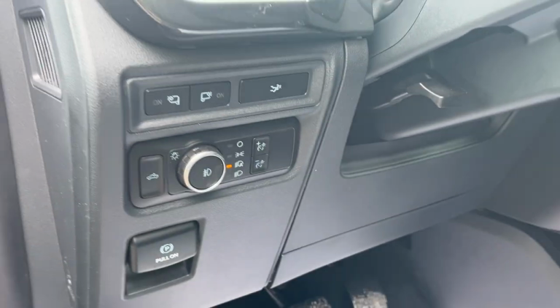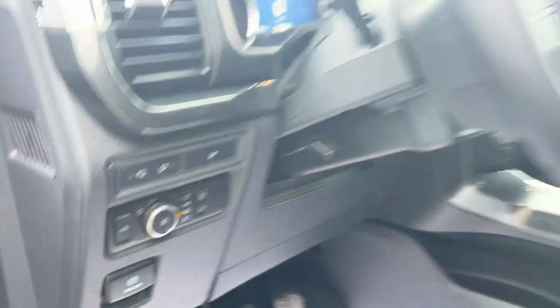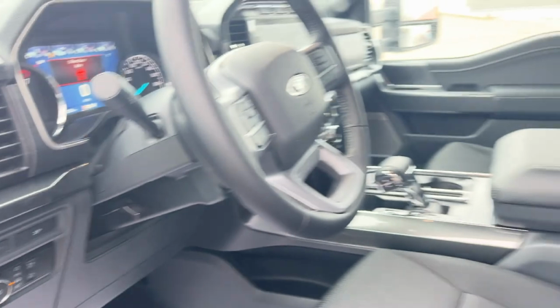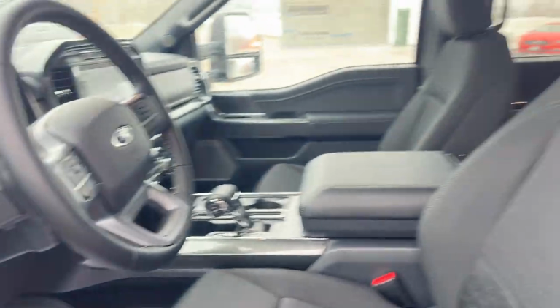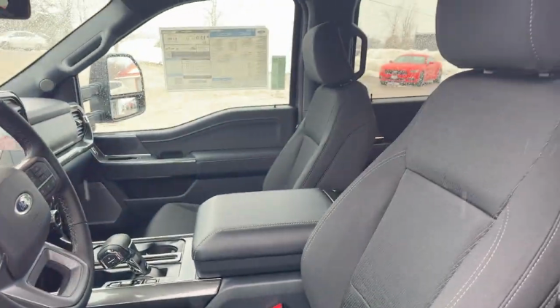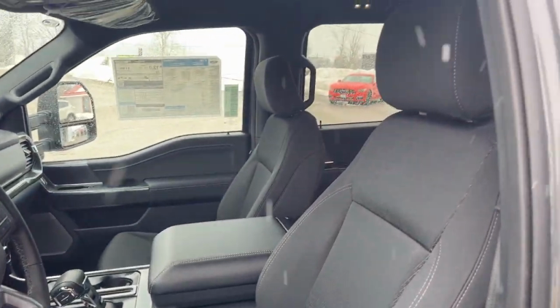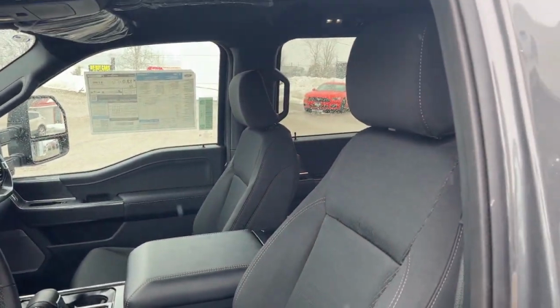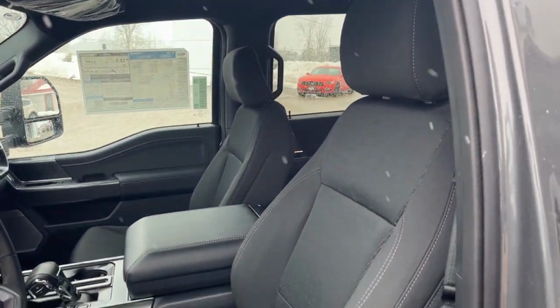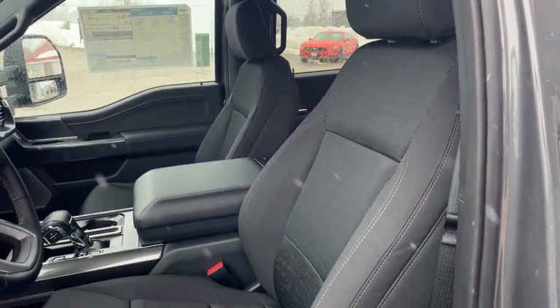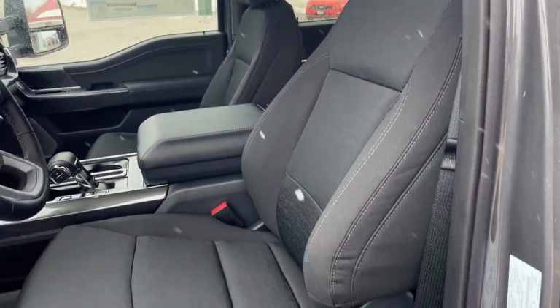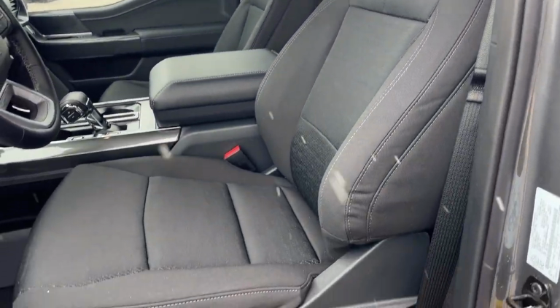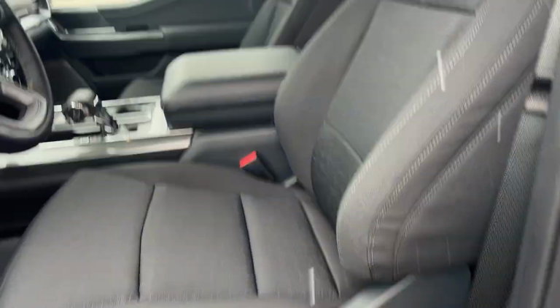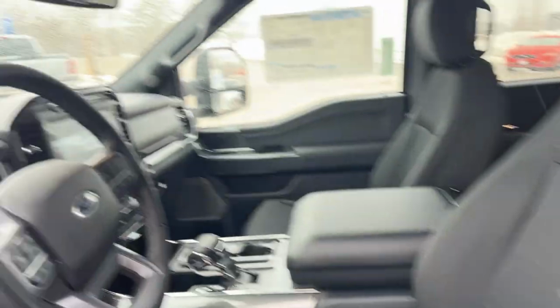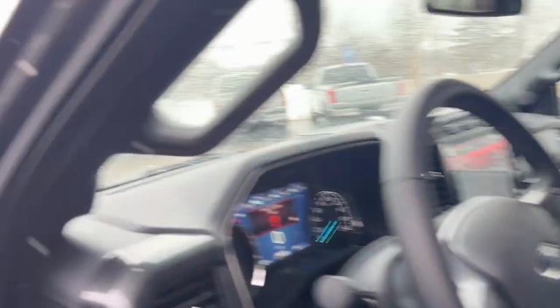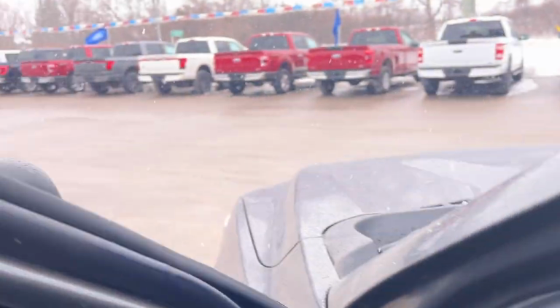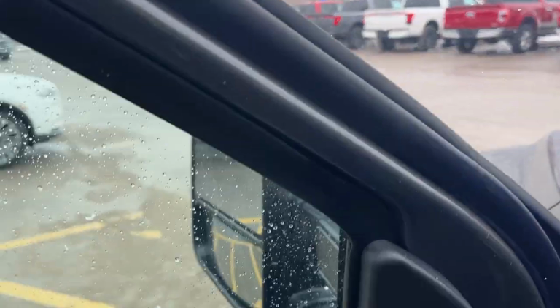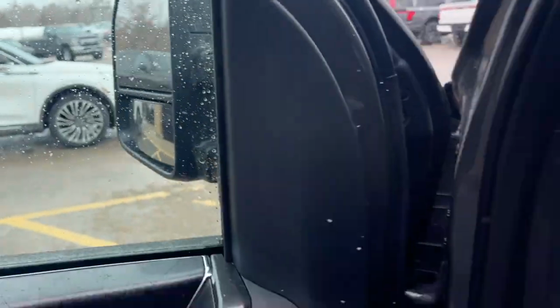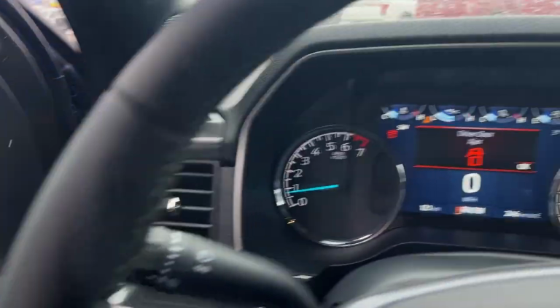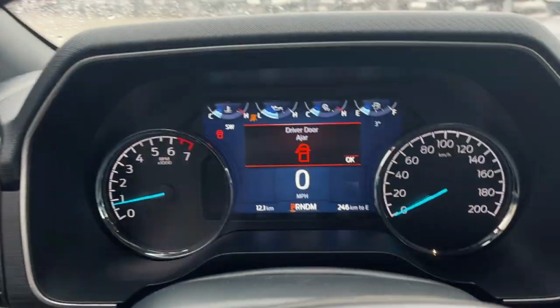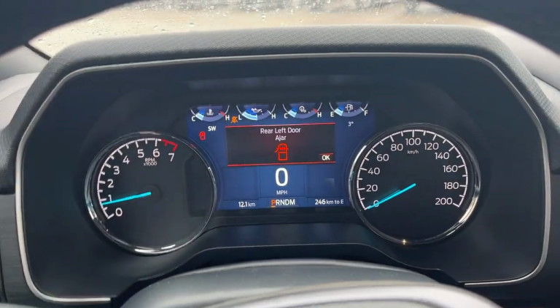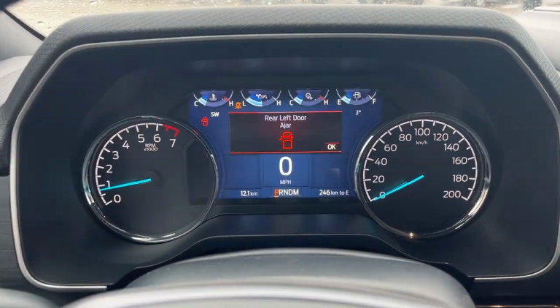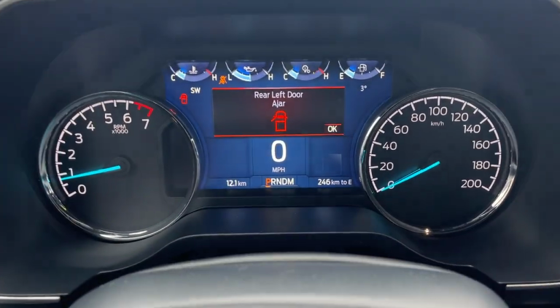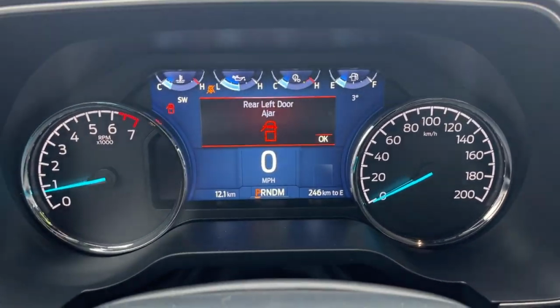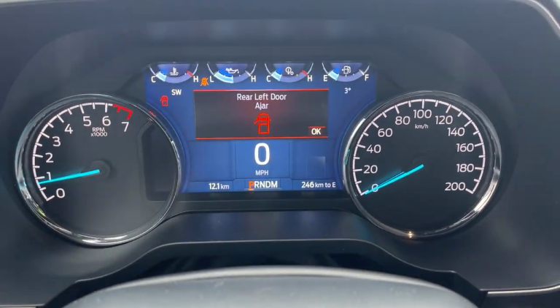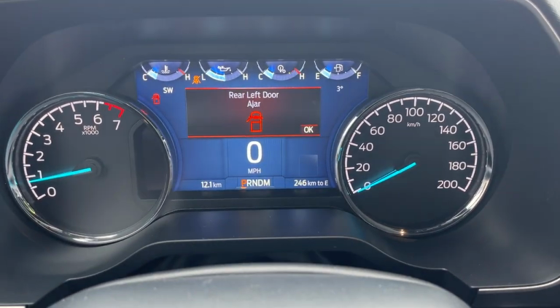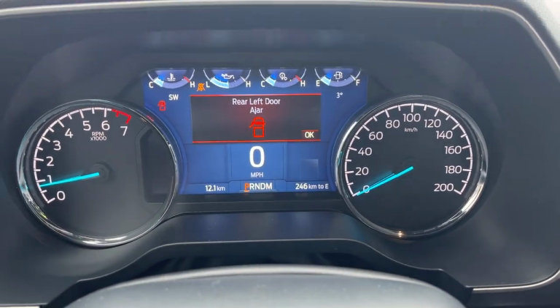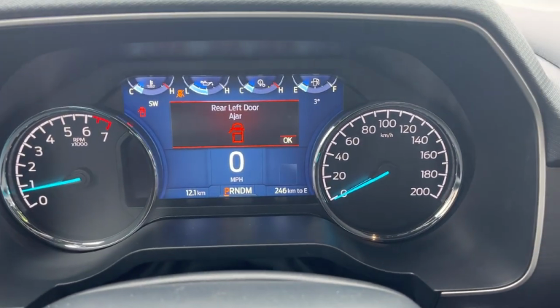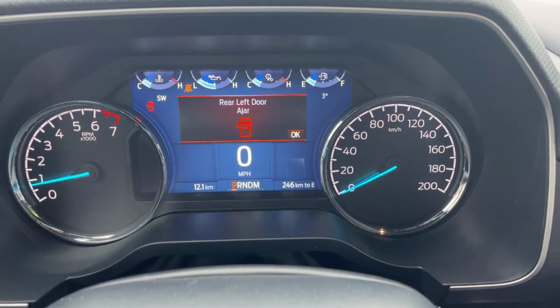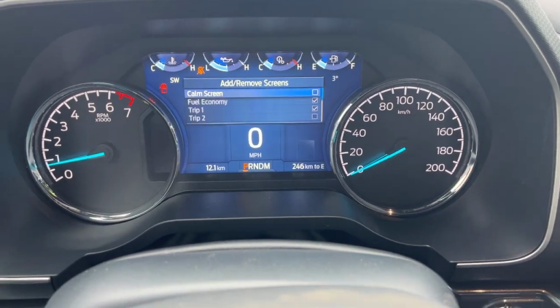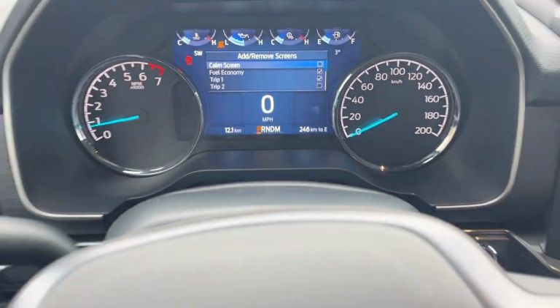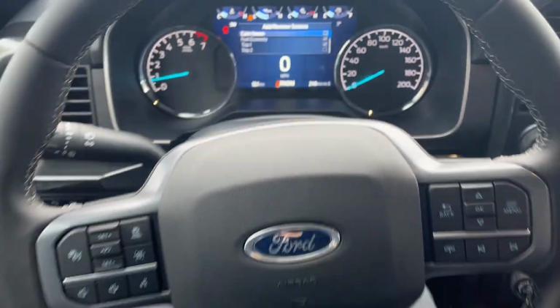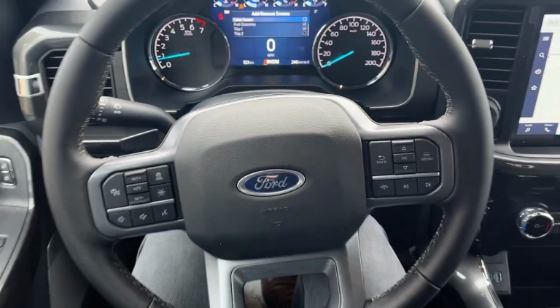You can also drop the tailgate from here as well — really nice interior. You do get power driver and passenger seats on here, and stepping into the vehicle you have that display right between your analog gauges, which is customizable.